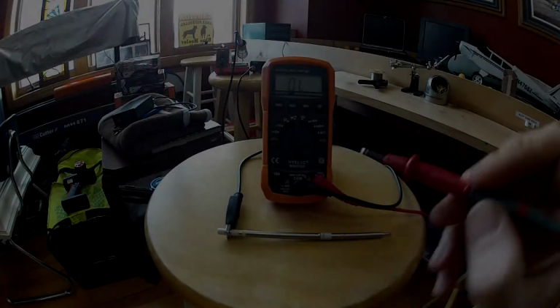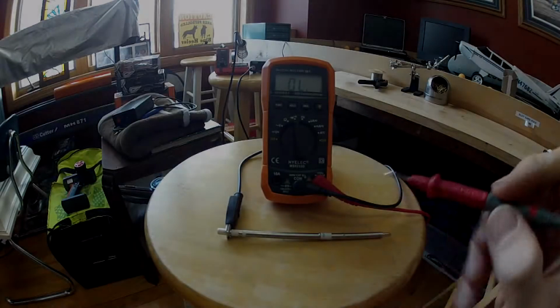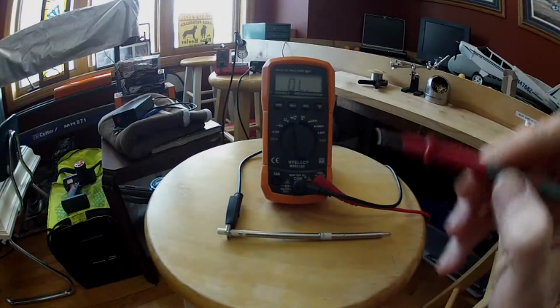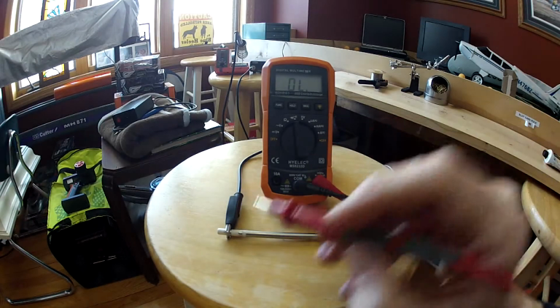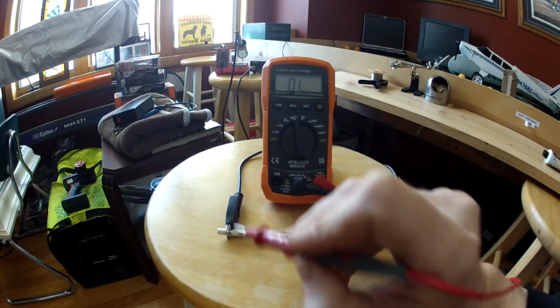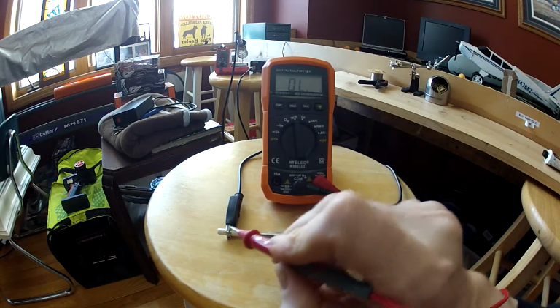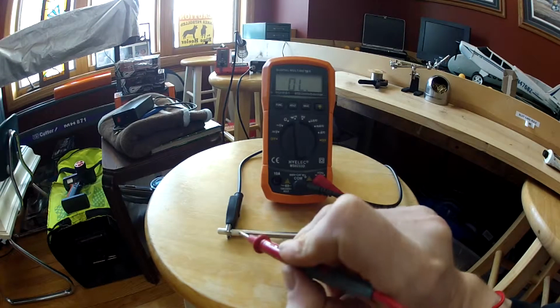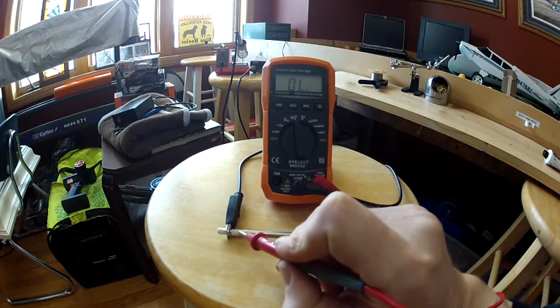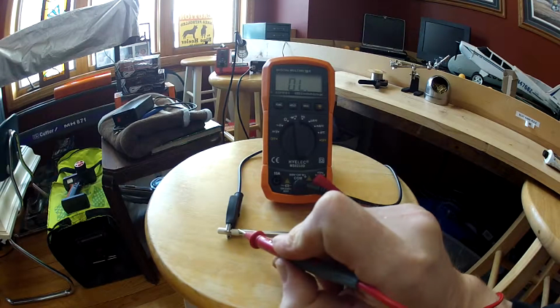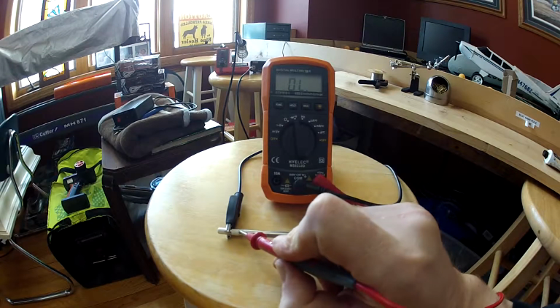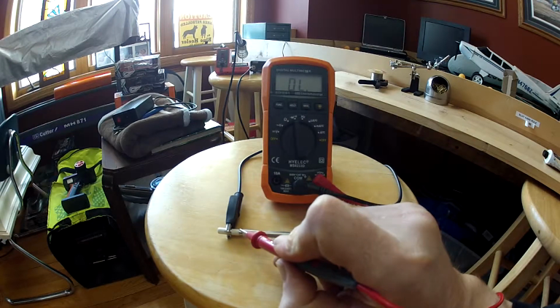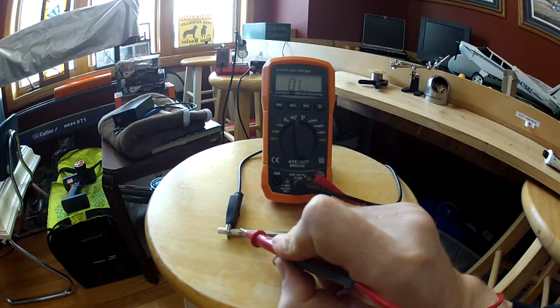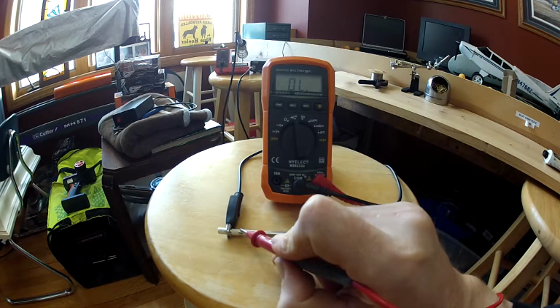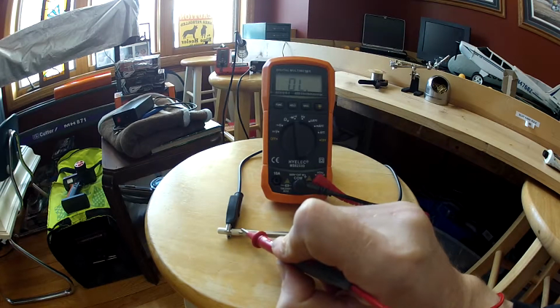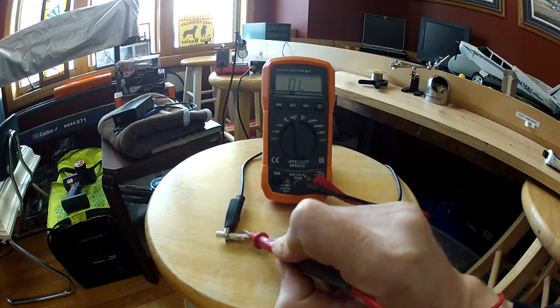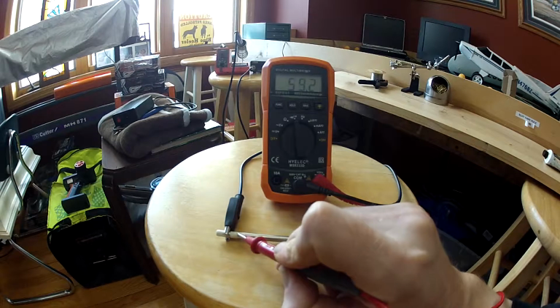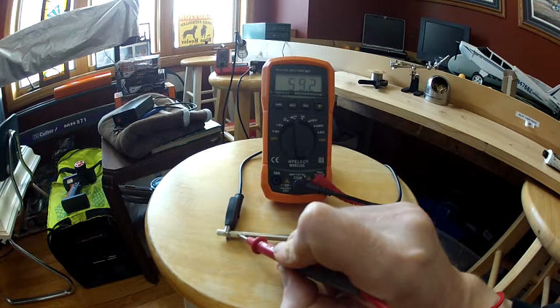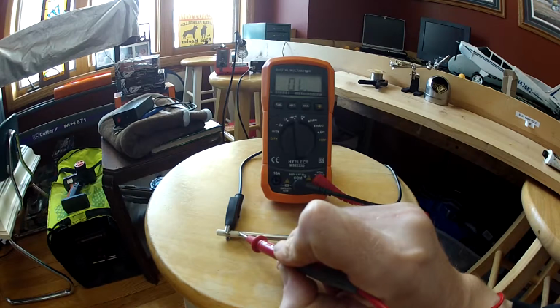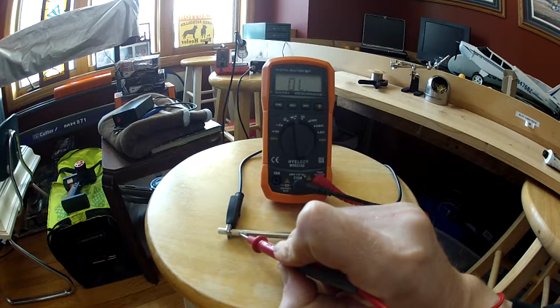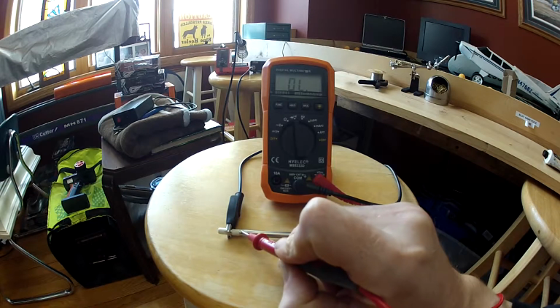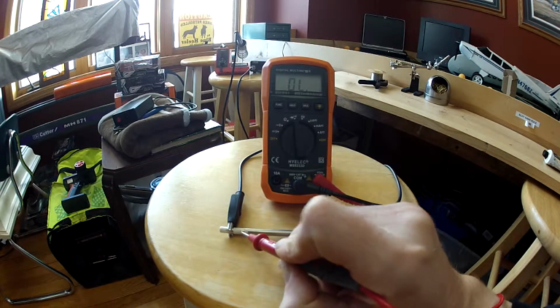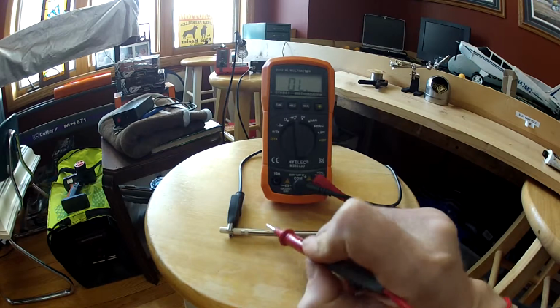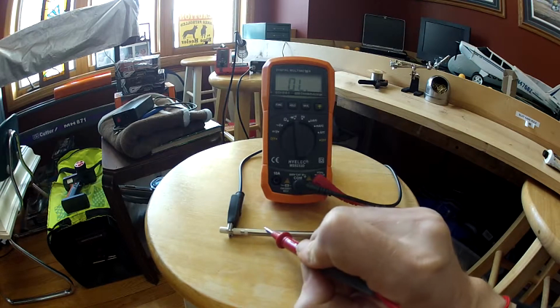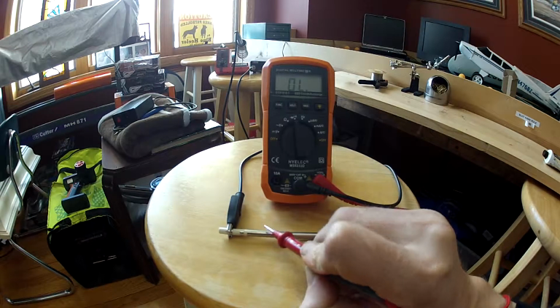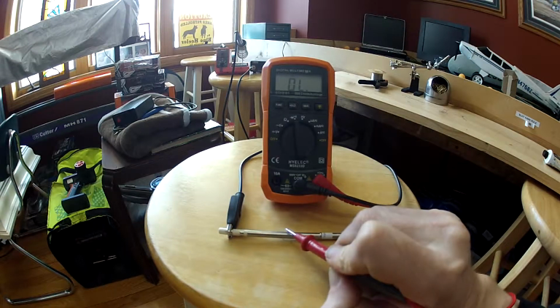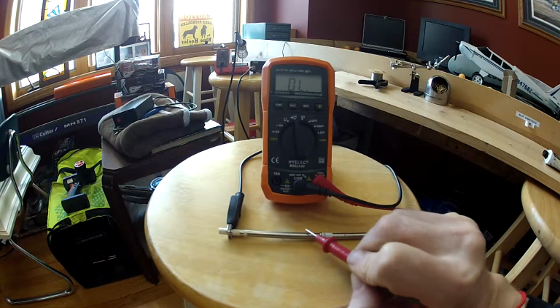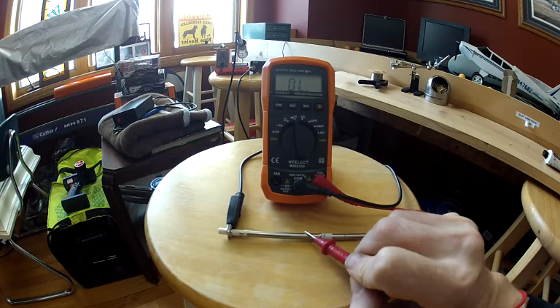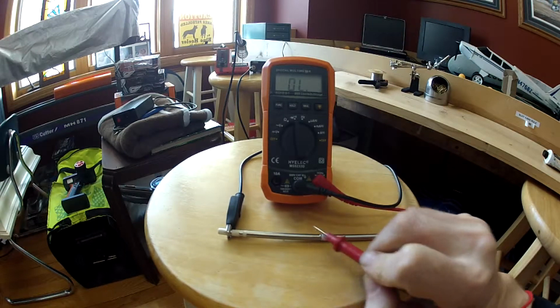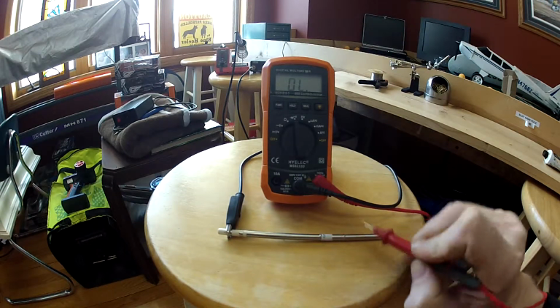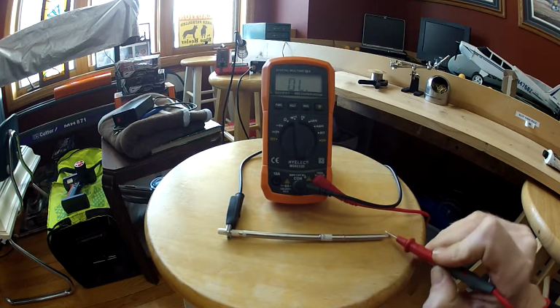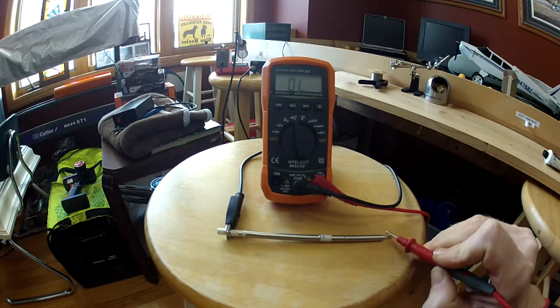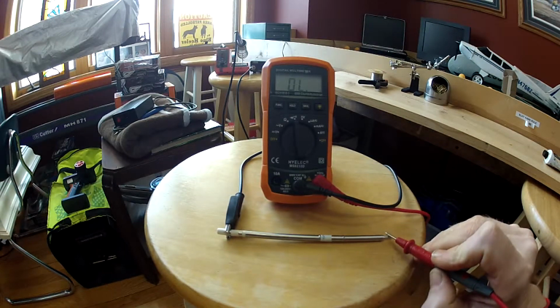Here's a good T12 tip. There's only continuity between the two ends. There's nothing on the tip.